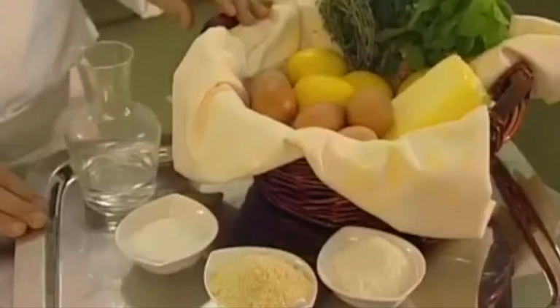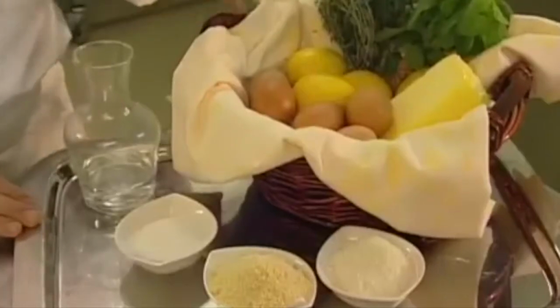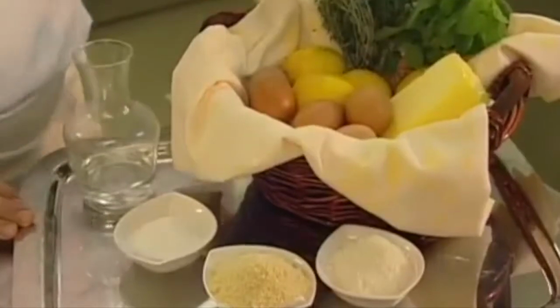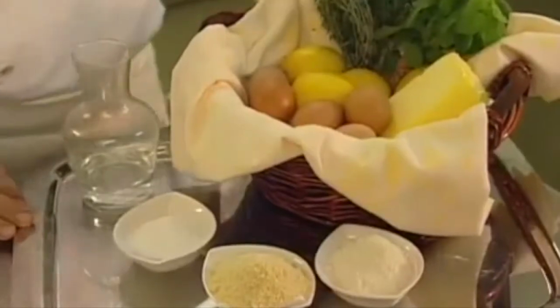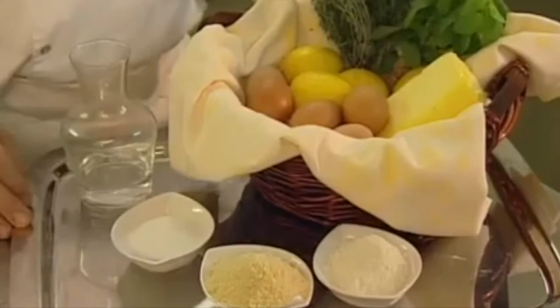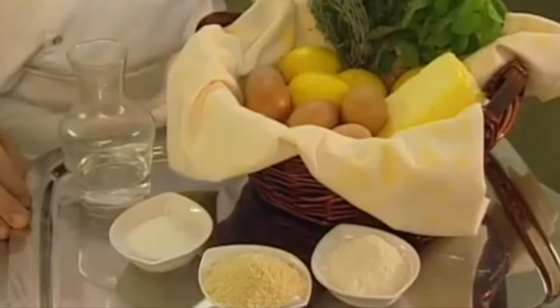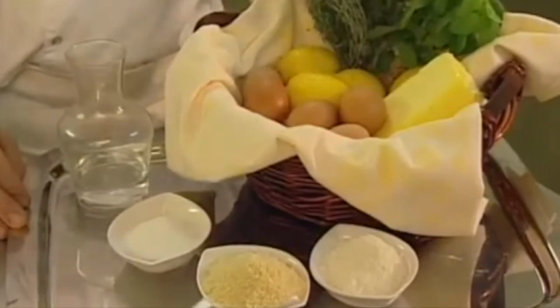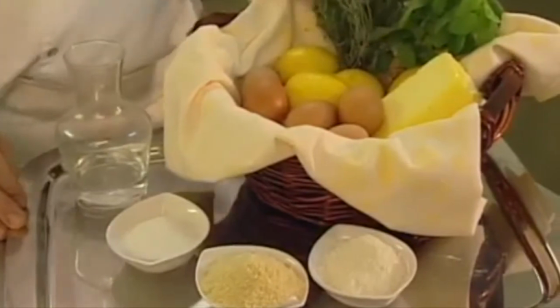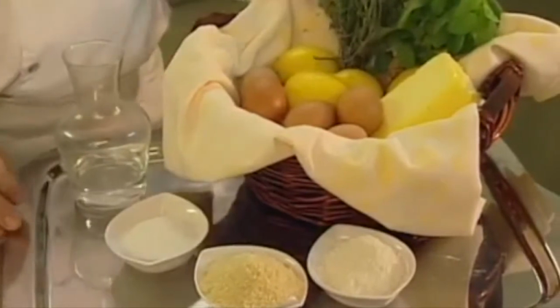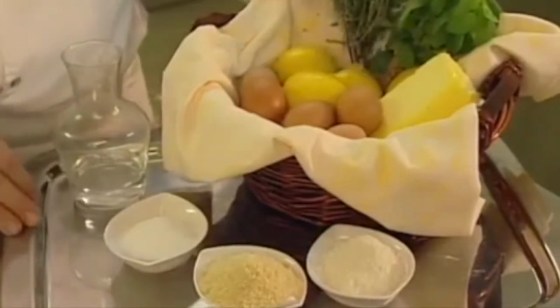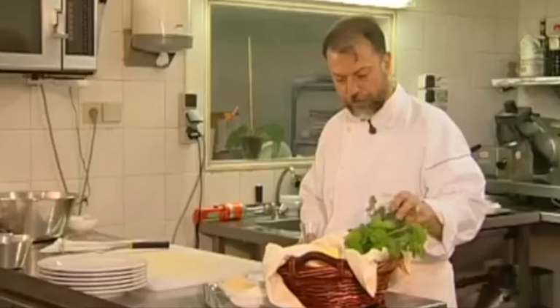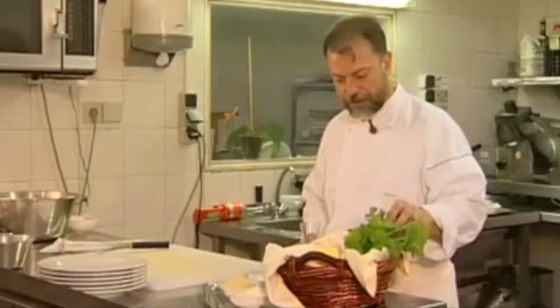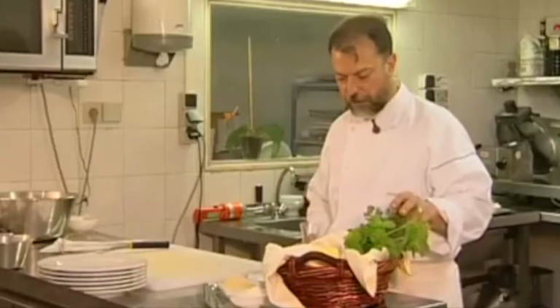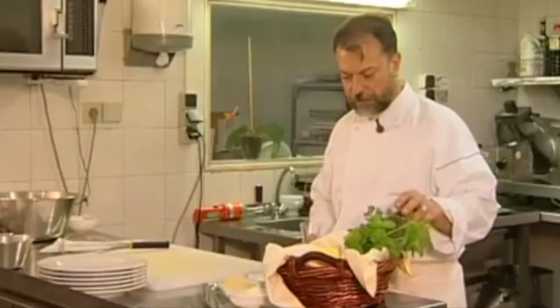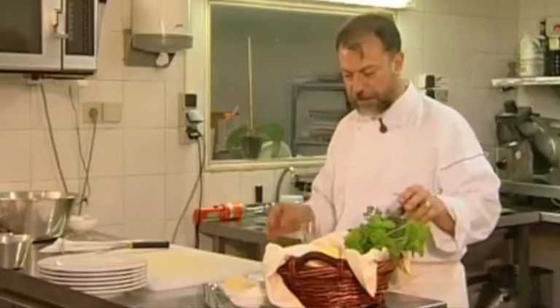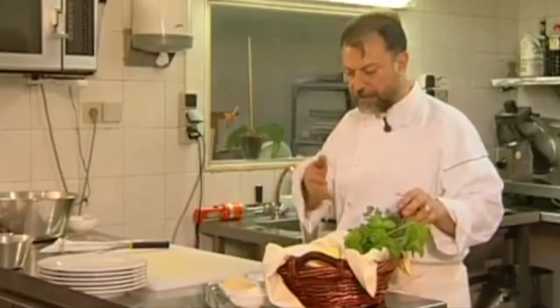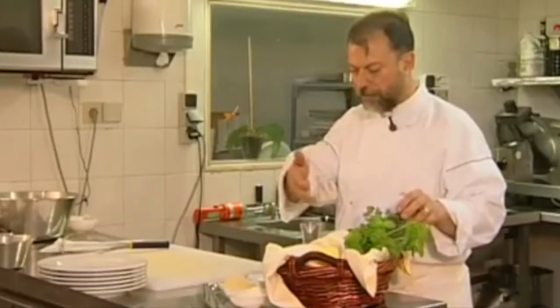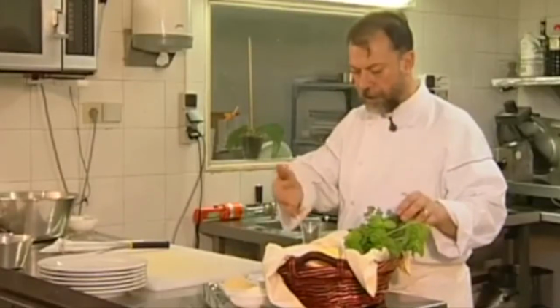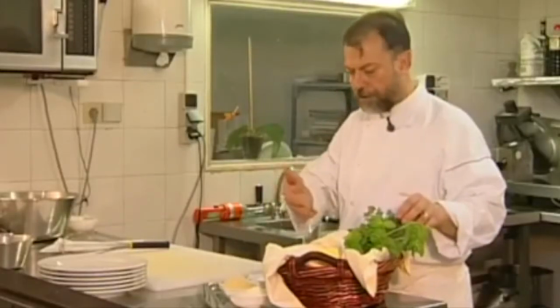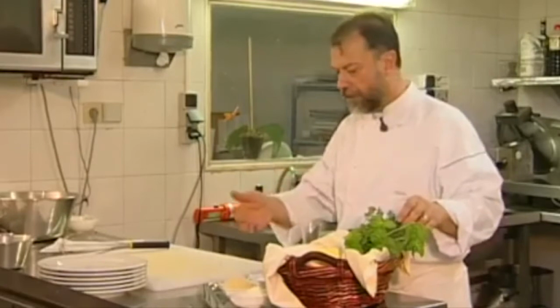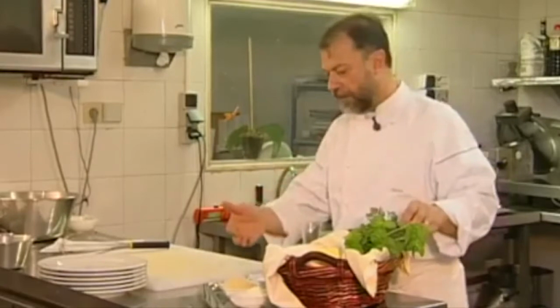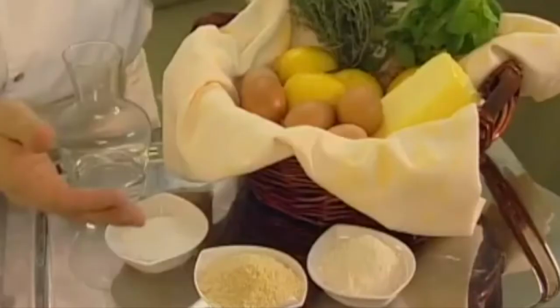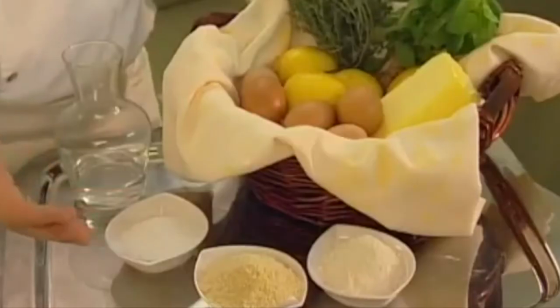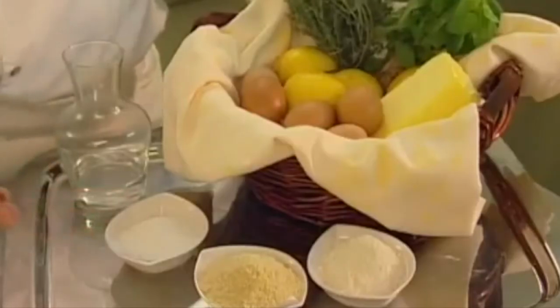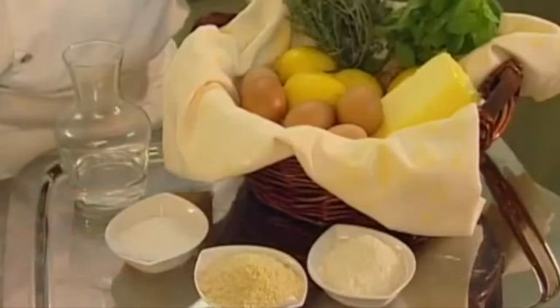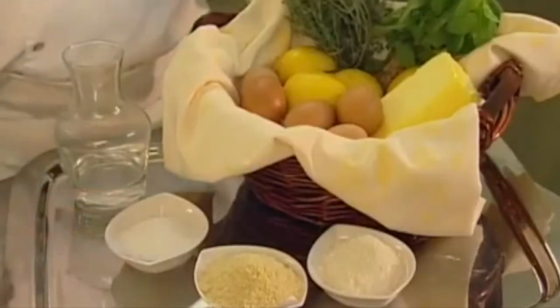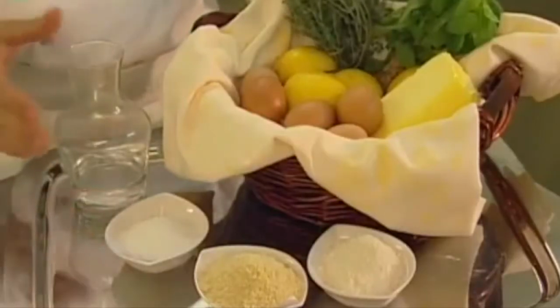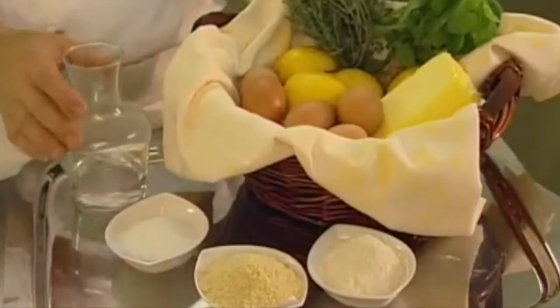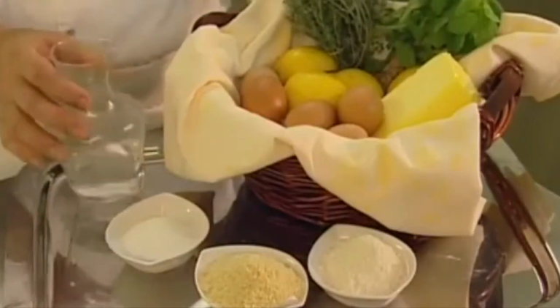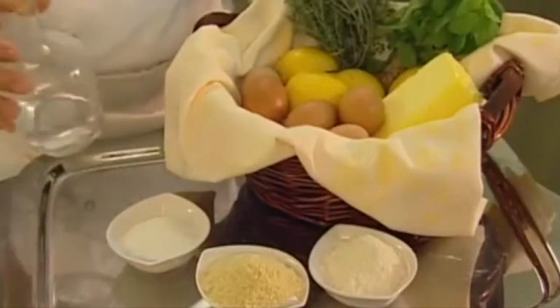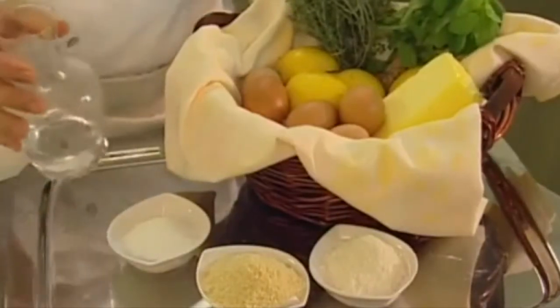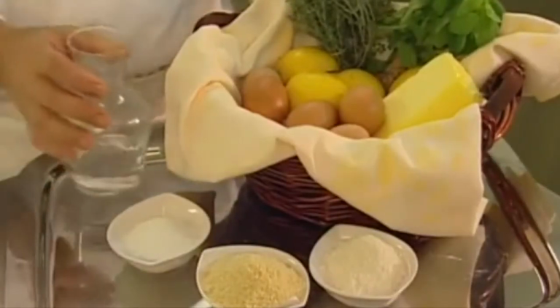Absolutely. For the lemon sponge cake I need some lemon thyme, some lemon, butter, eggs, flour, powdered almonds, sugar and water to make the sauce.